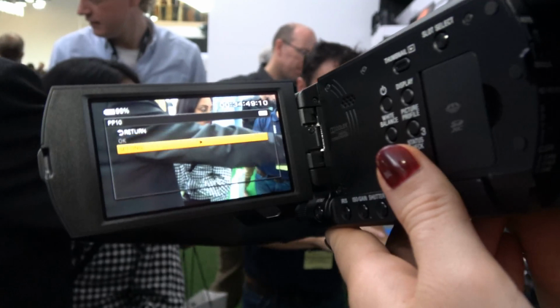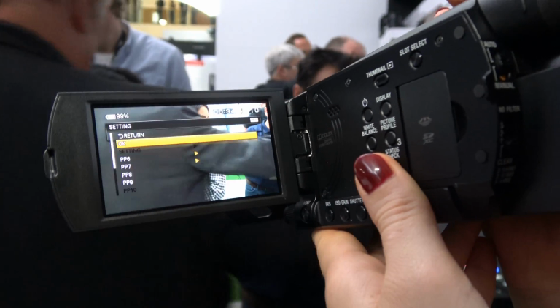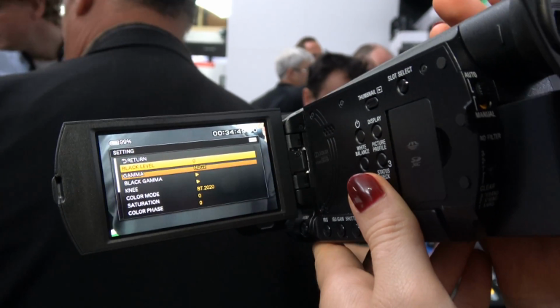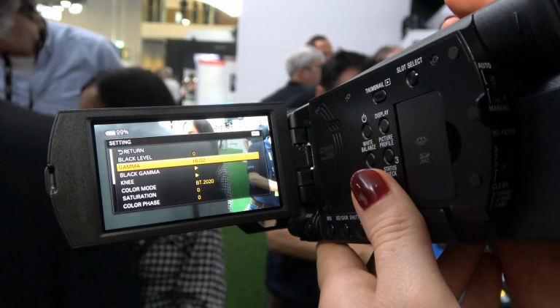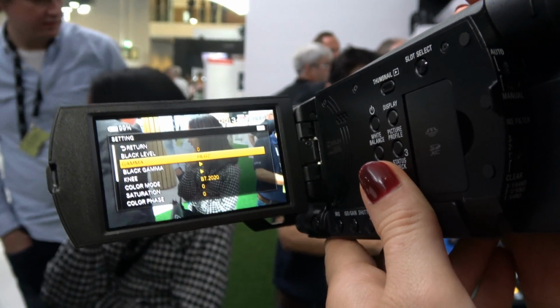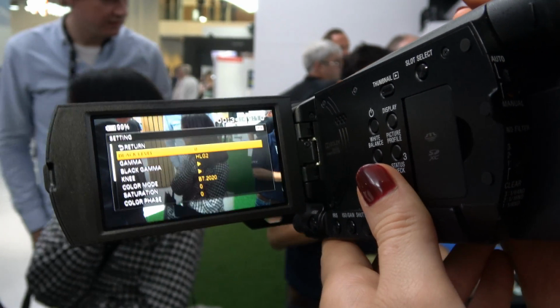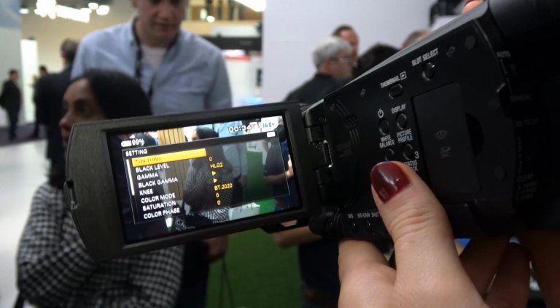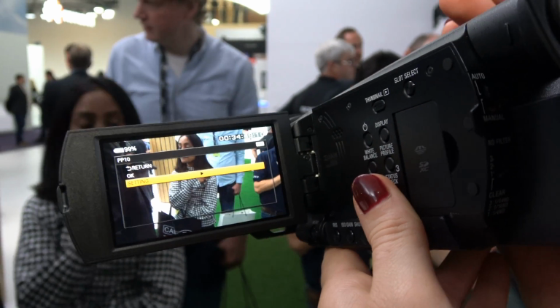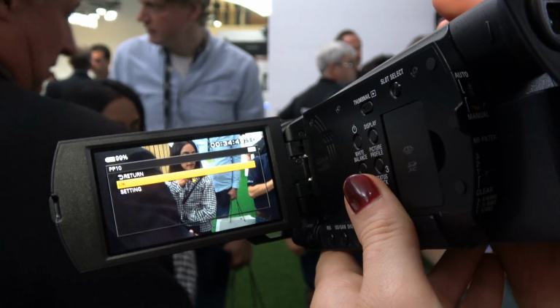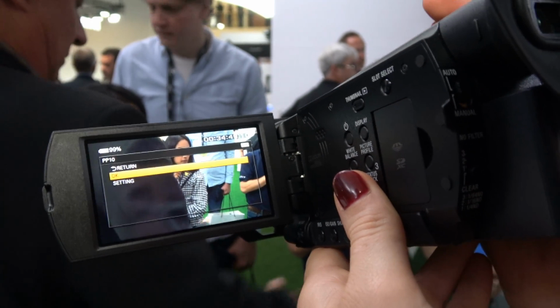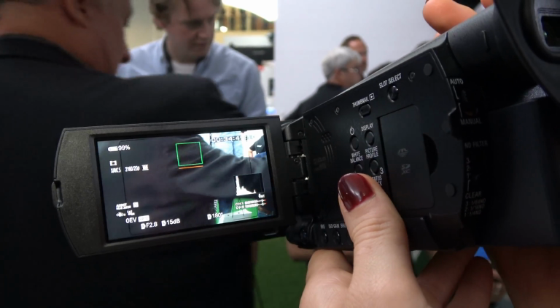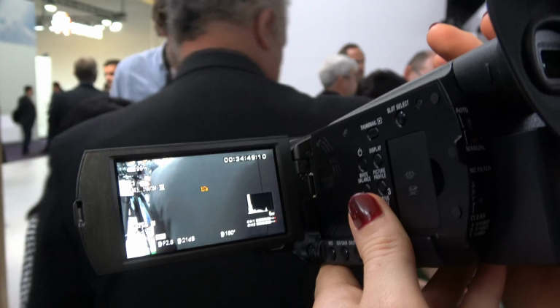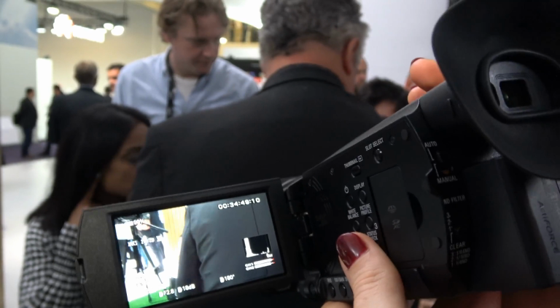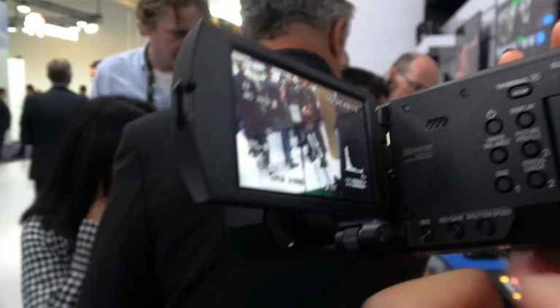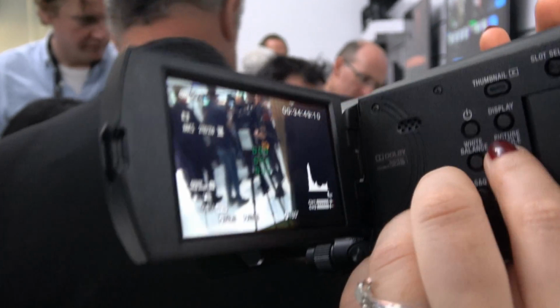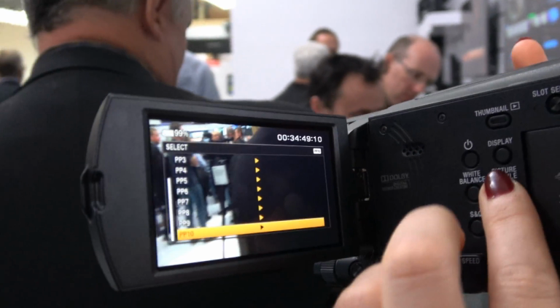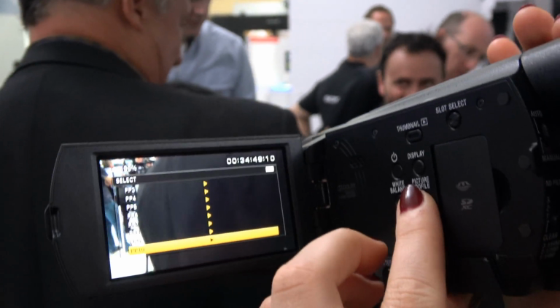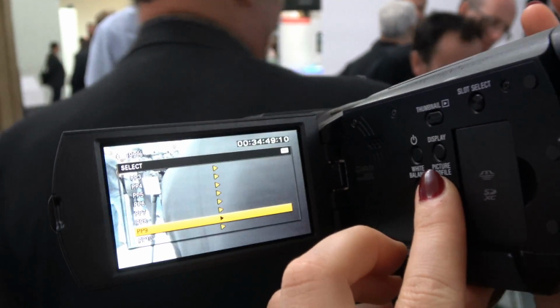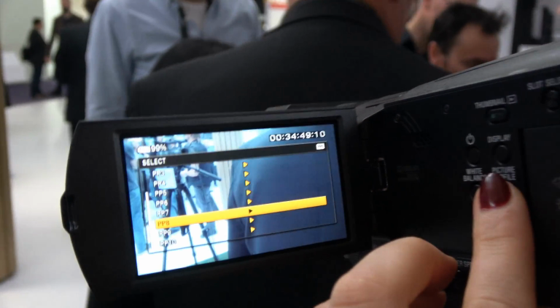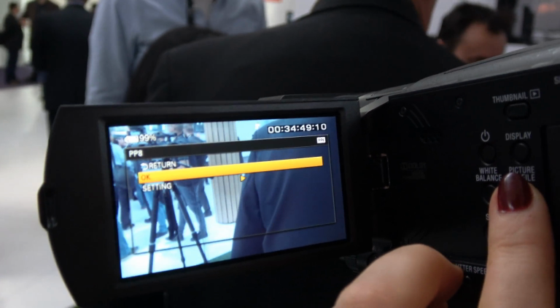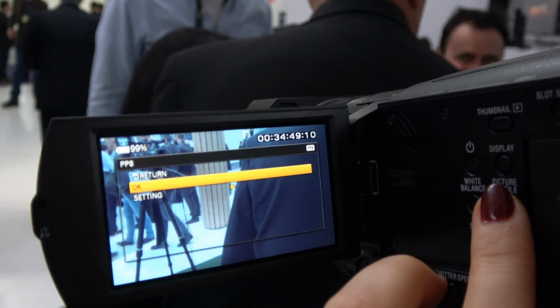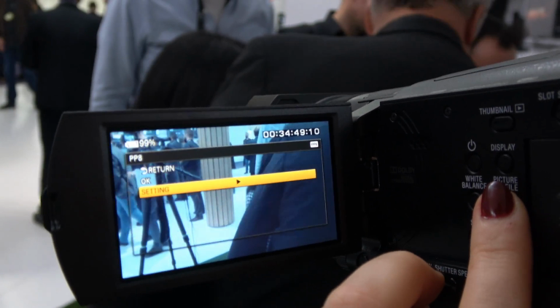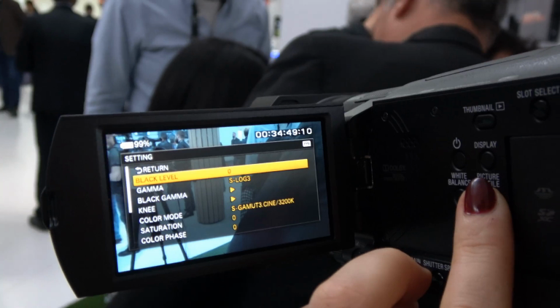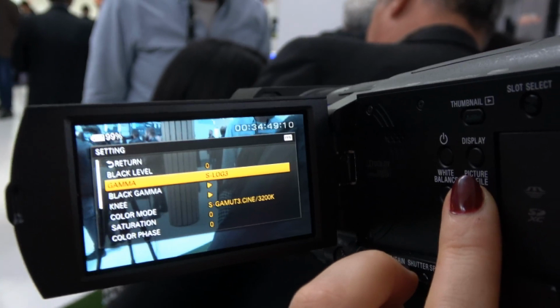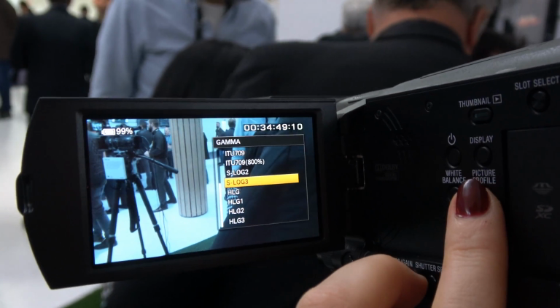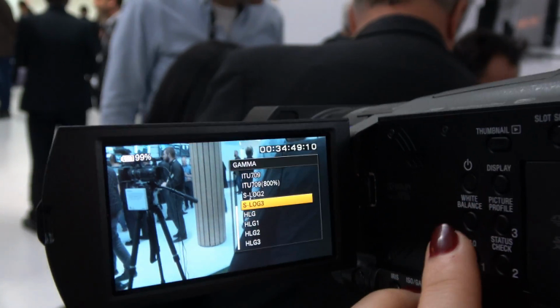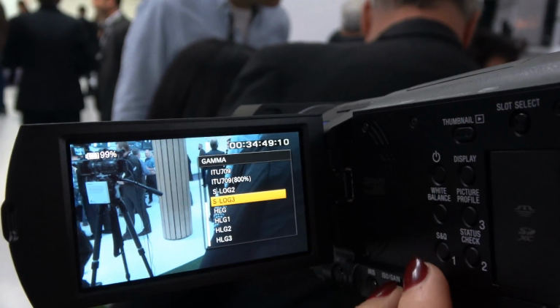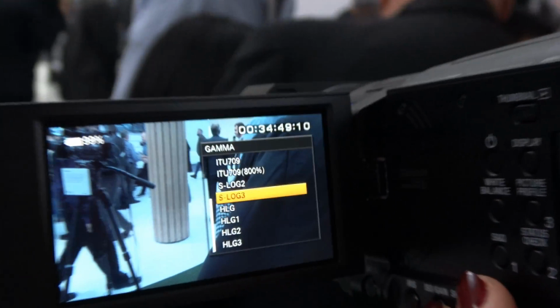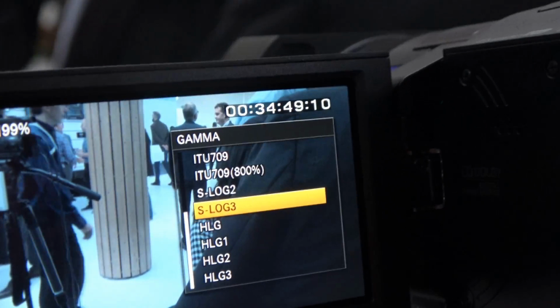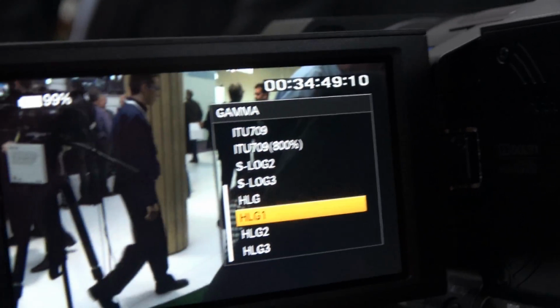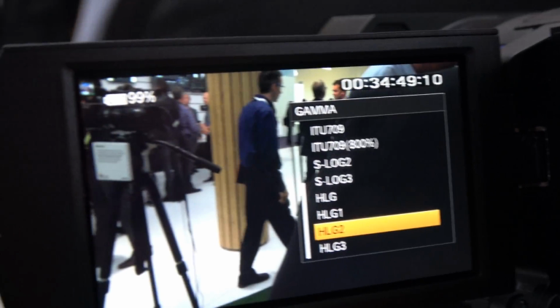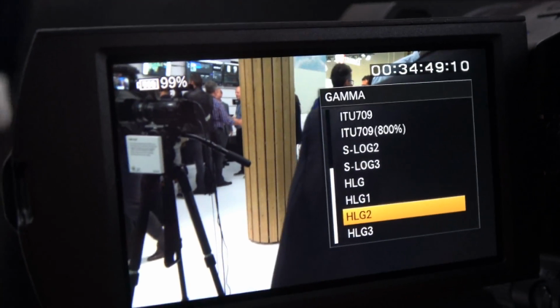So you choose picture profile number 10? Yes, we select it there. Now I can choose. All the hybrid log gamma options are right there.